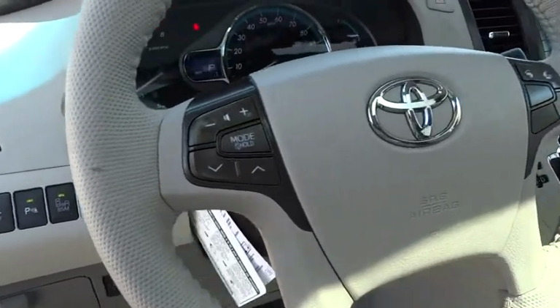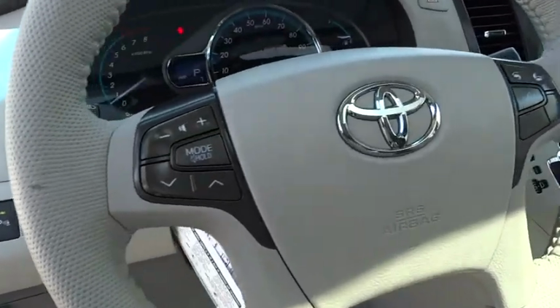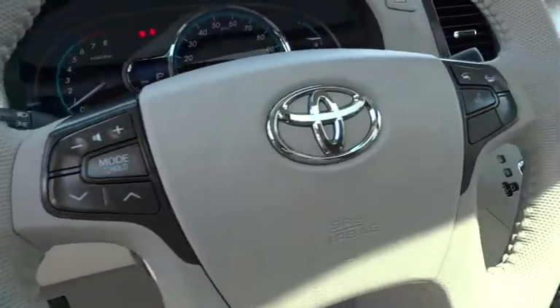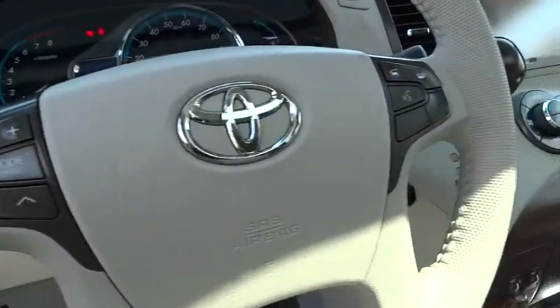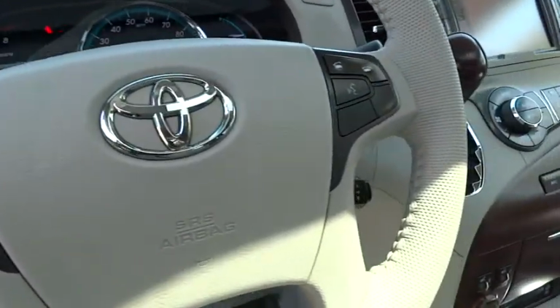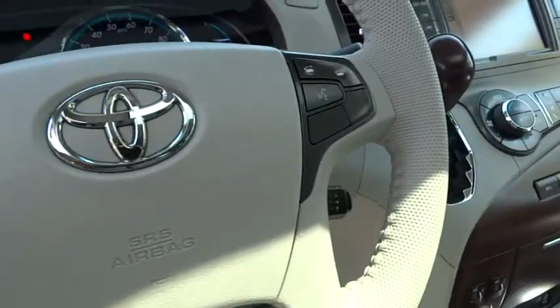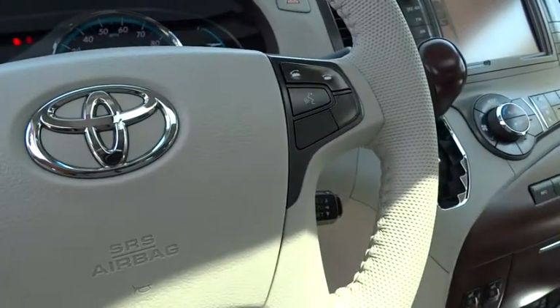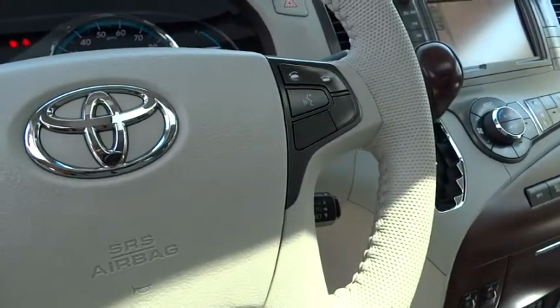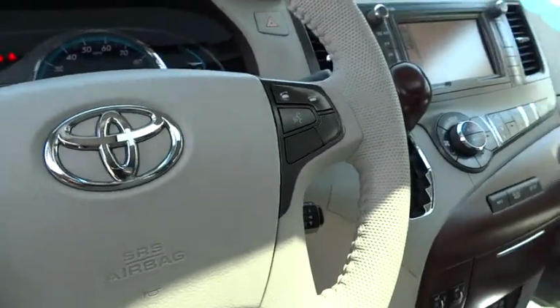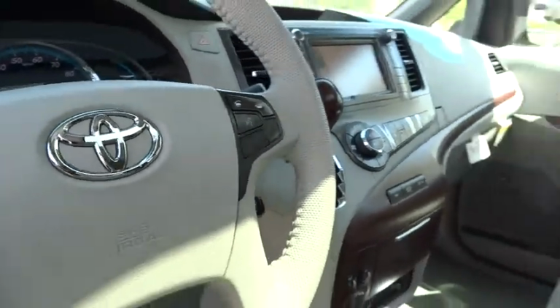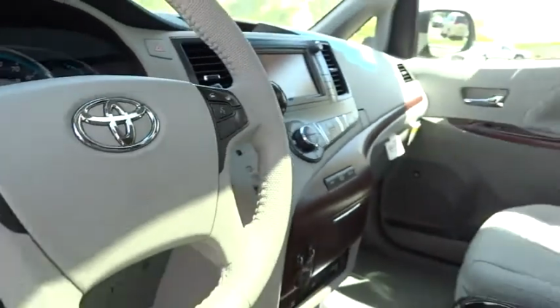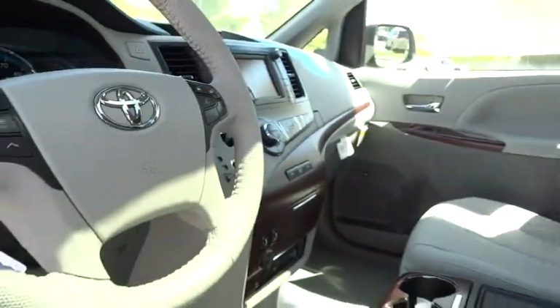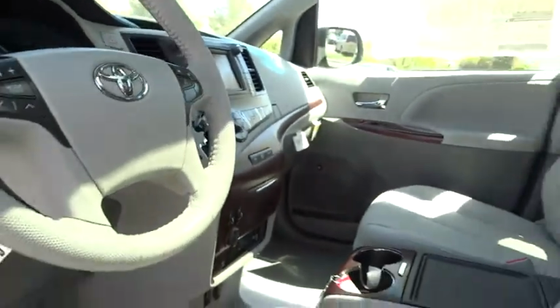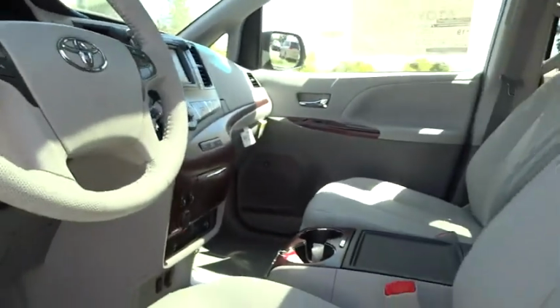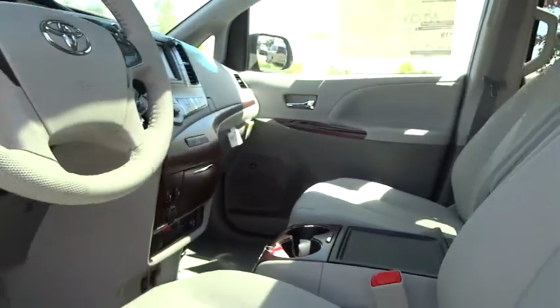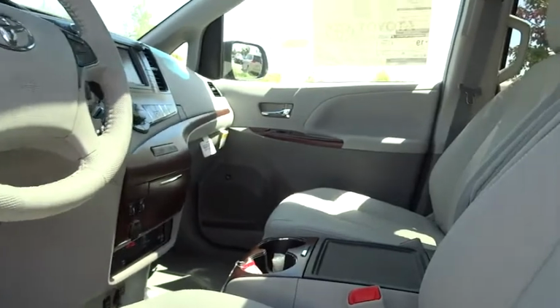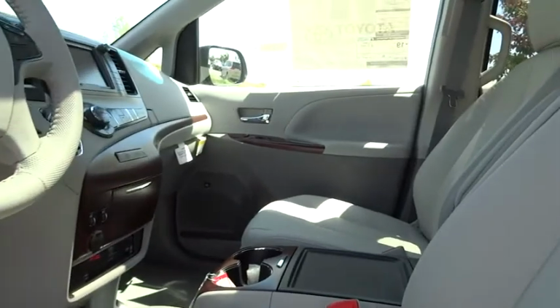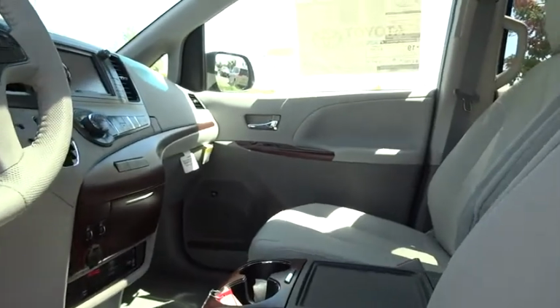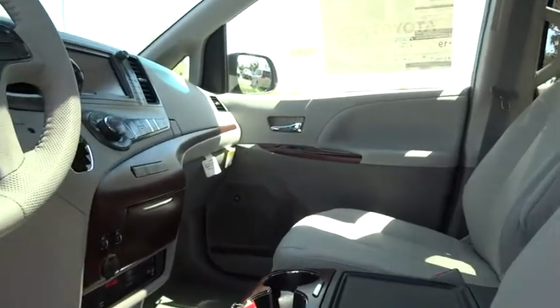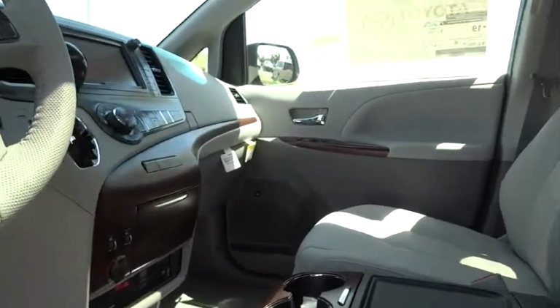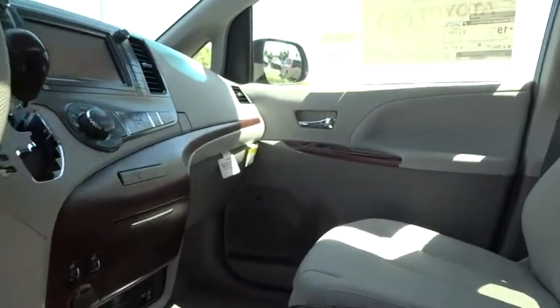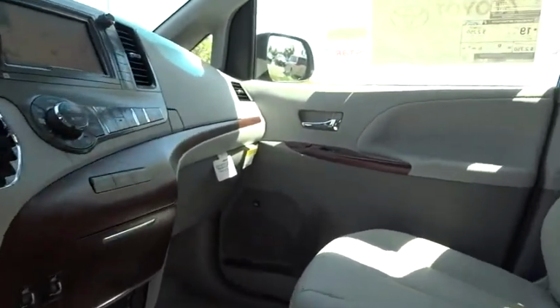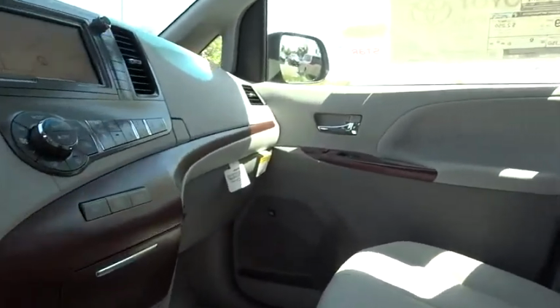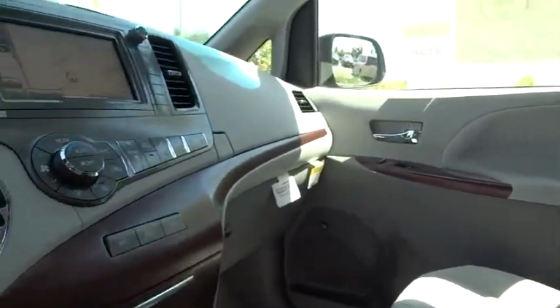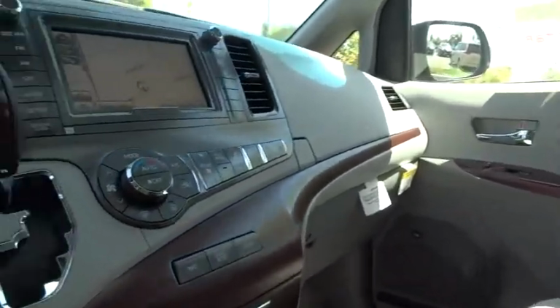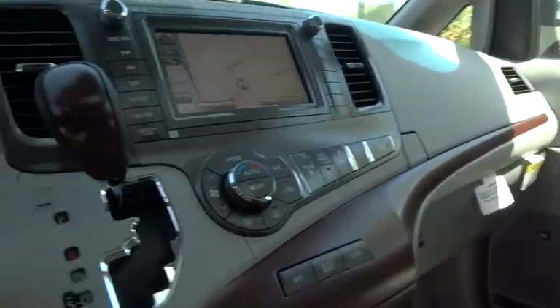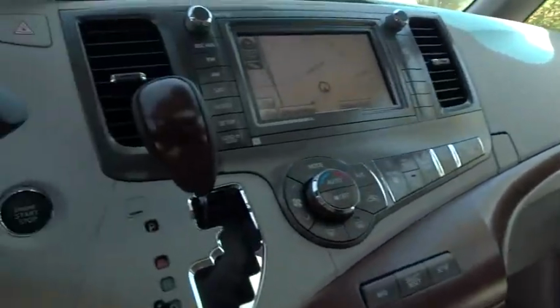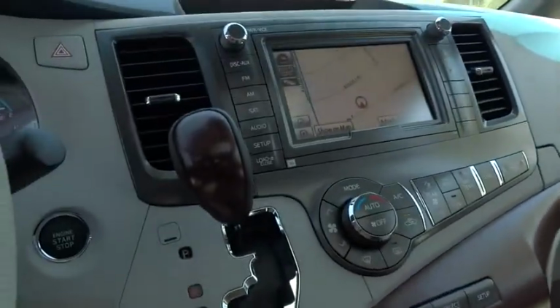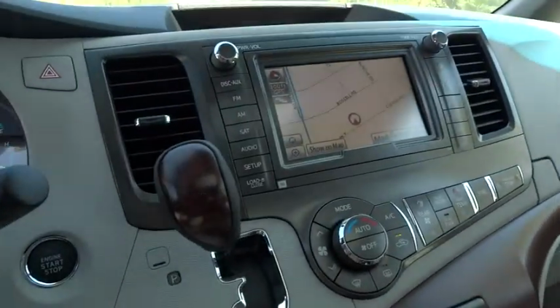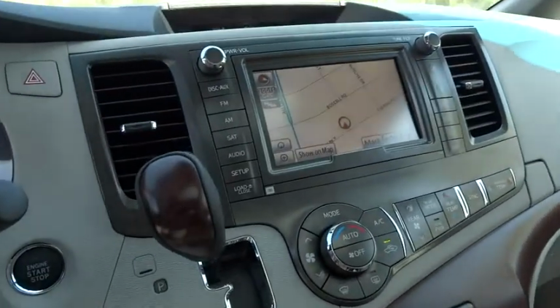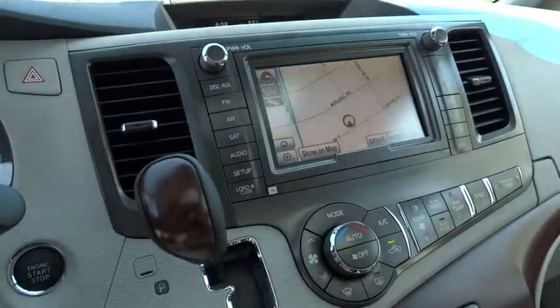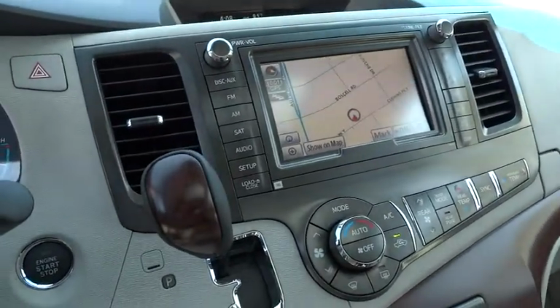Tachometer. Intermittent wipers. Outside temperature gauge. Sunroof. Tilt steering wheel. Tinted glass. Body color door handles.